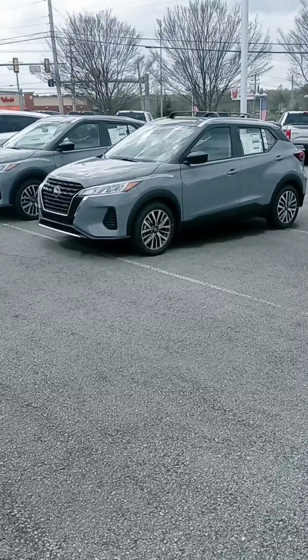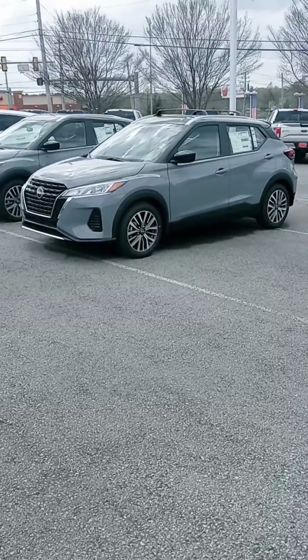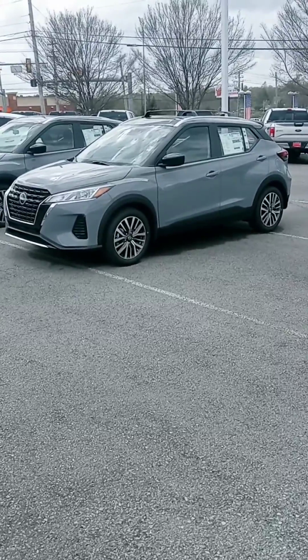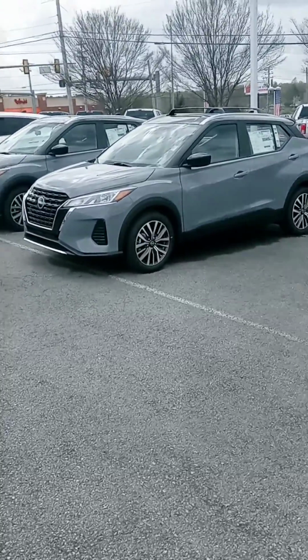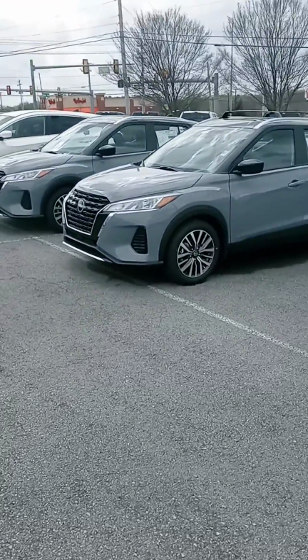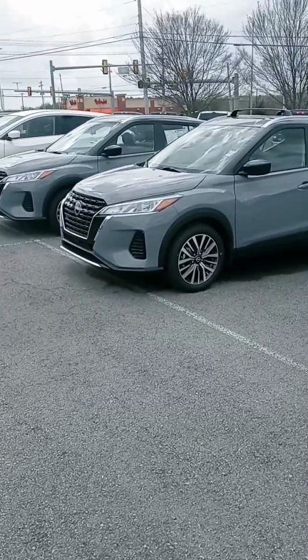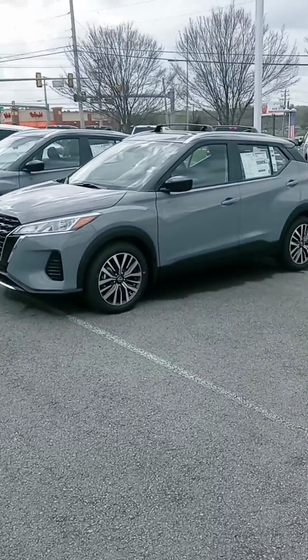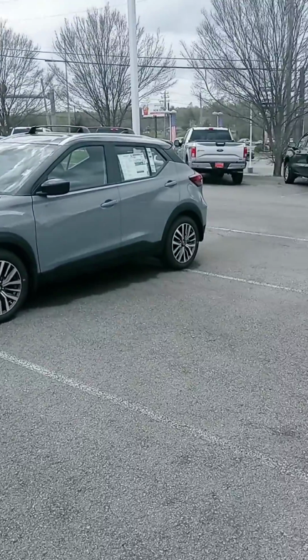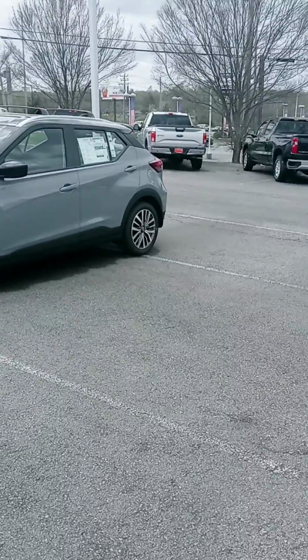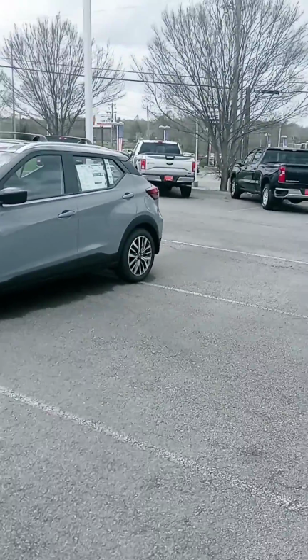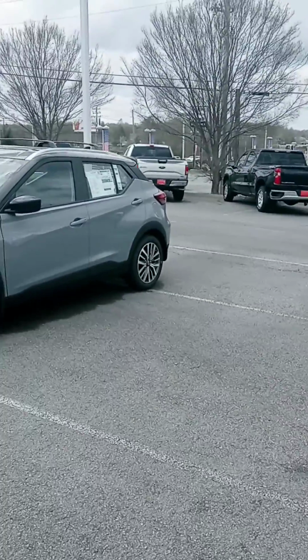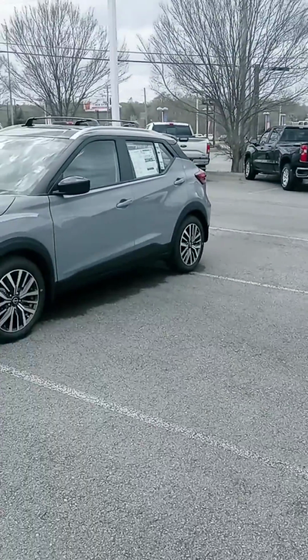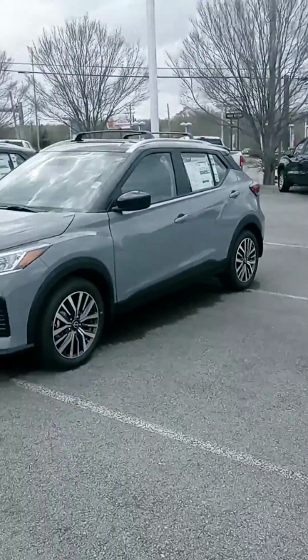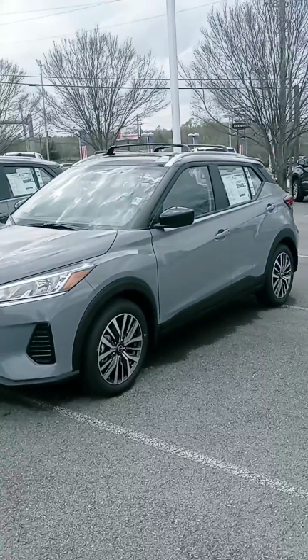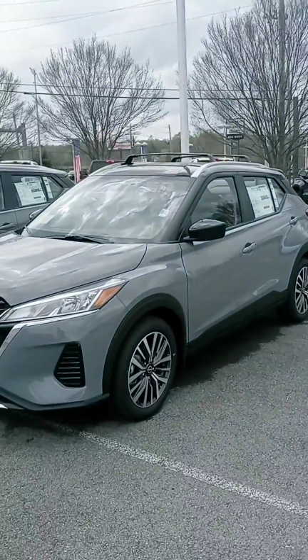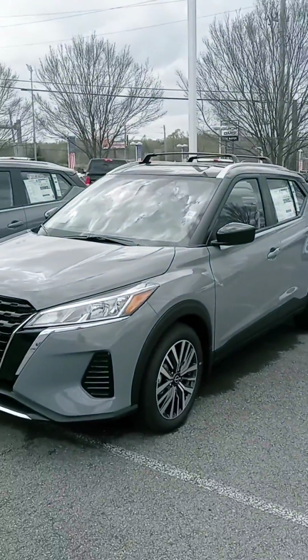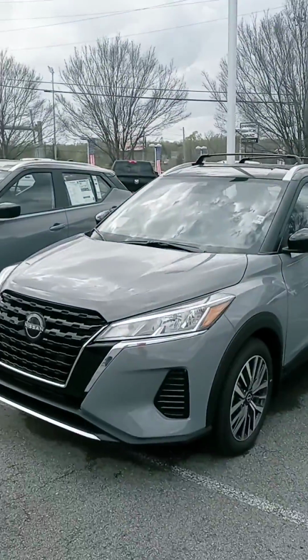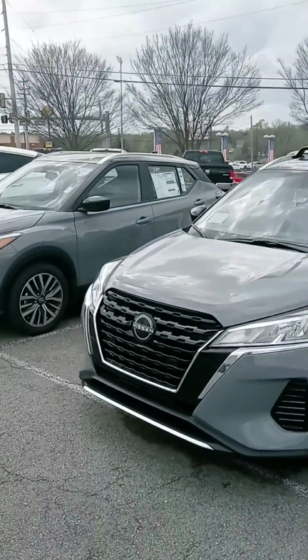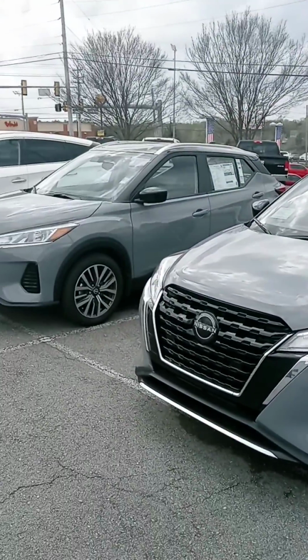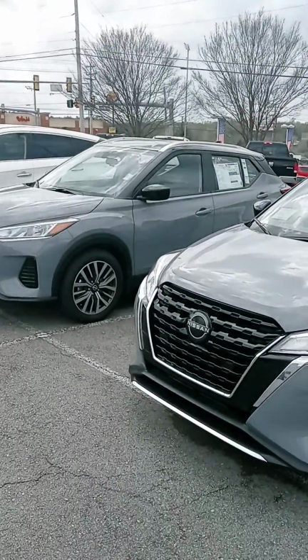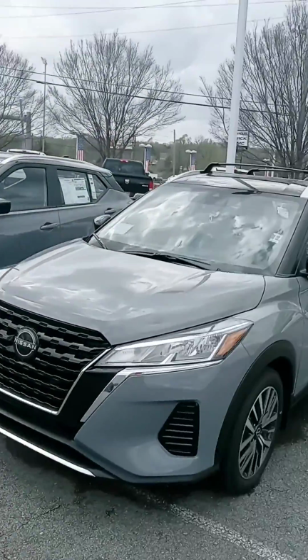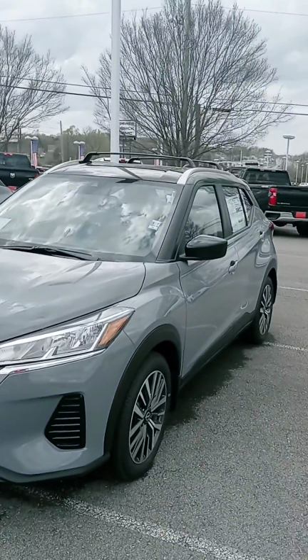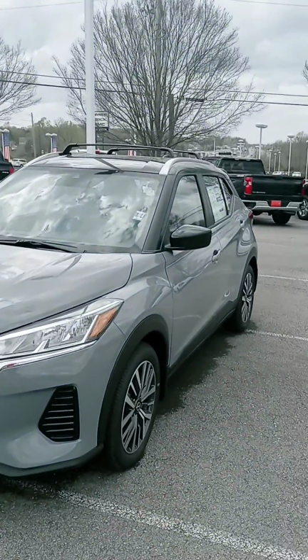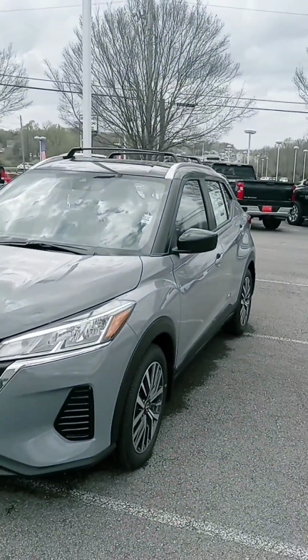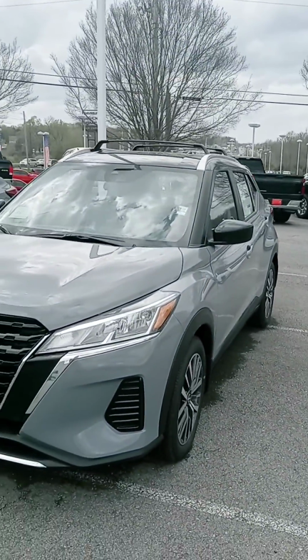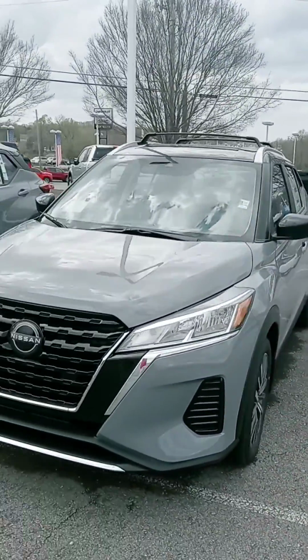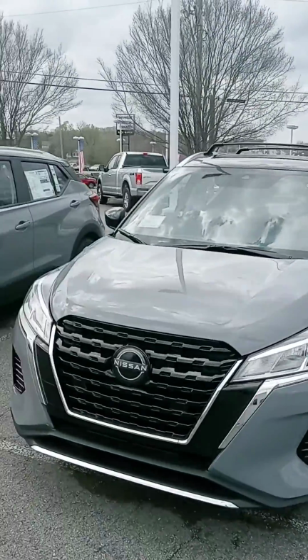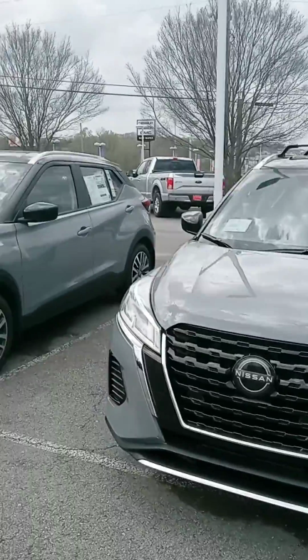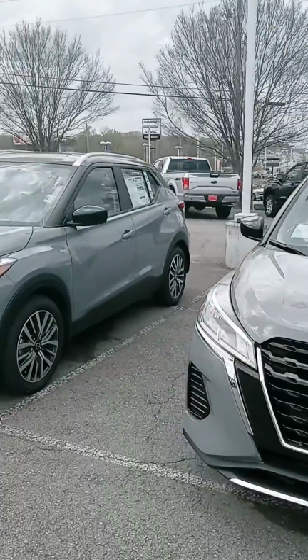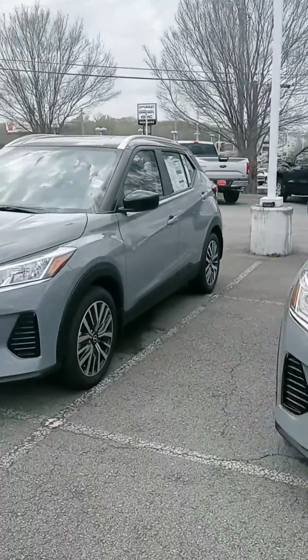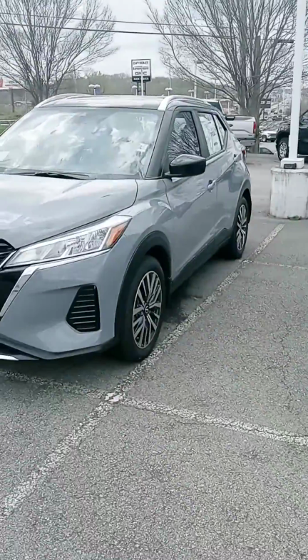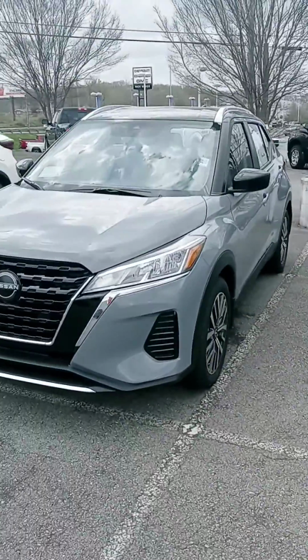Hey Tish, how are you? This is John at Victory Nissan. You know, you inquired on the Rogue Sport and we are waiting on one and we have one on the way. I'm not sure if that's going to be next week or the week after, but there will be that option.